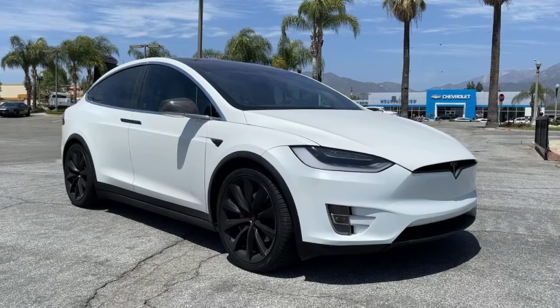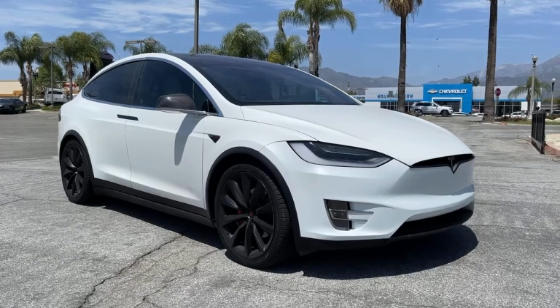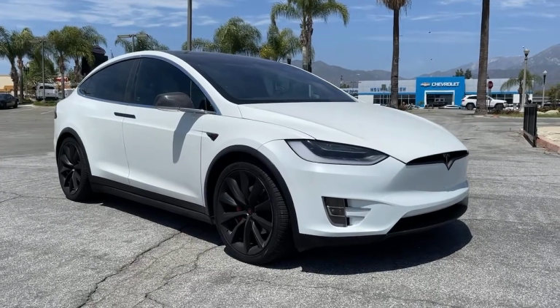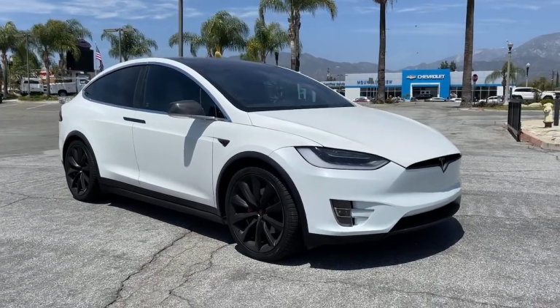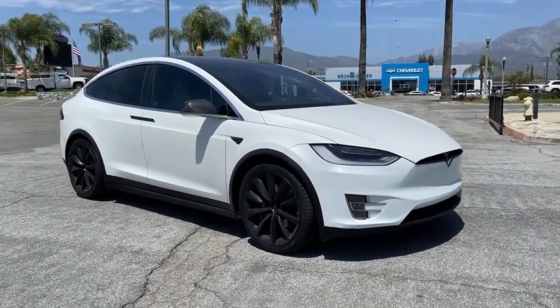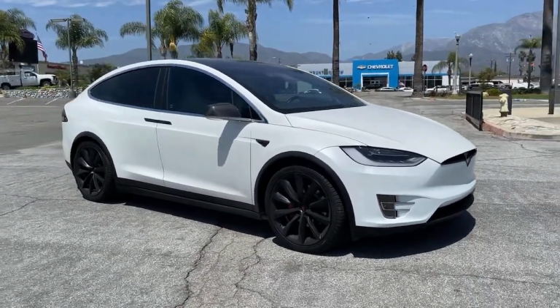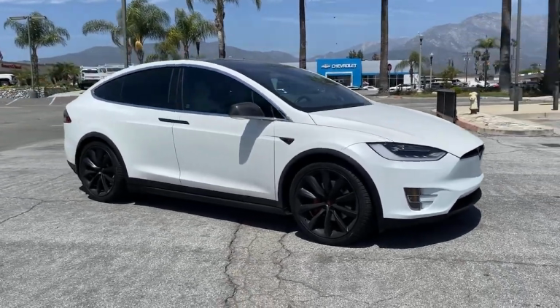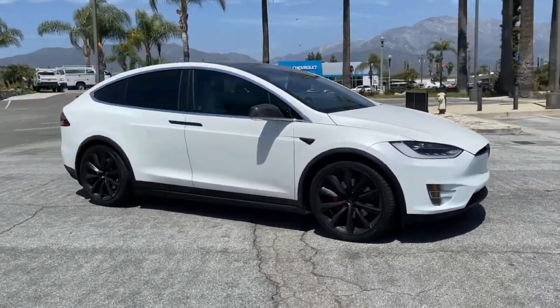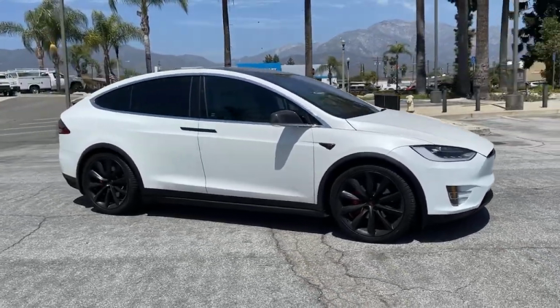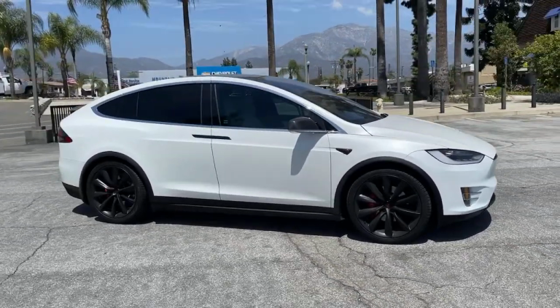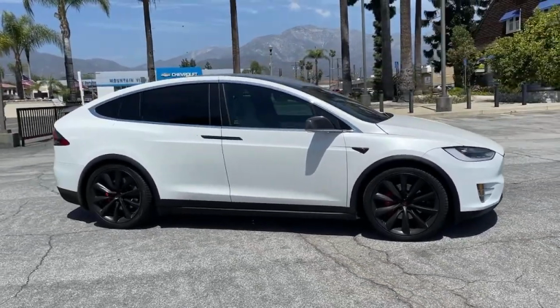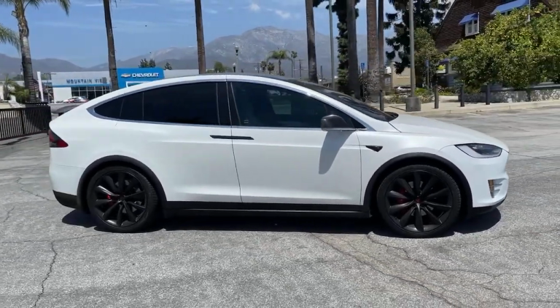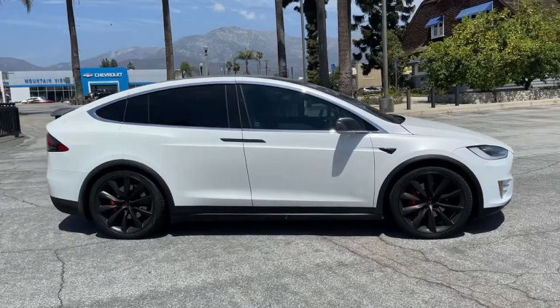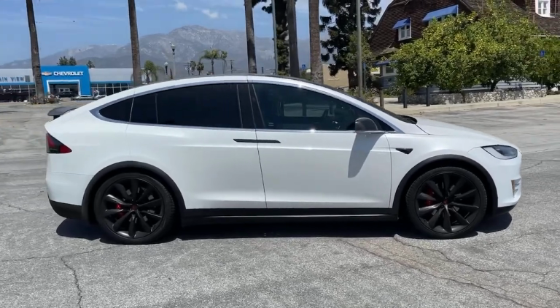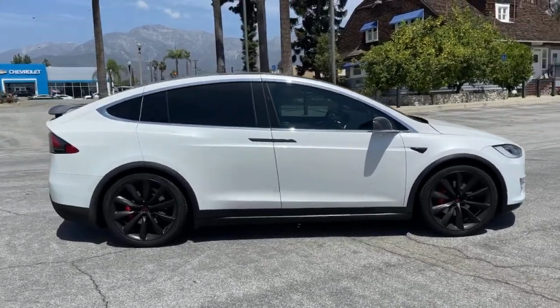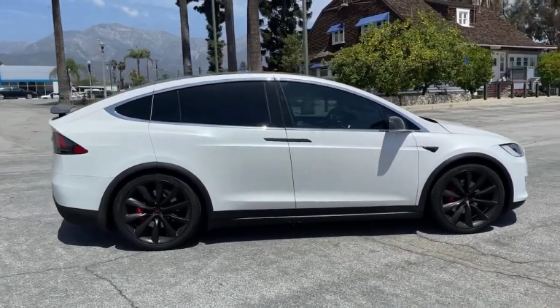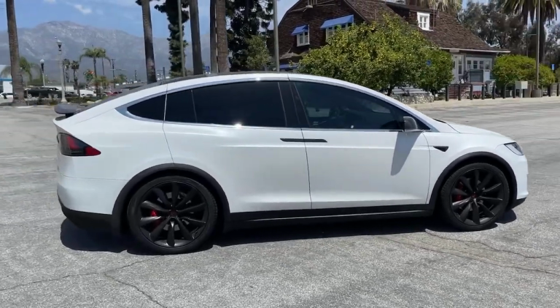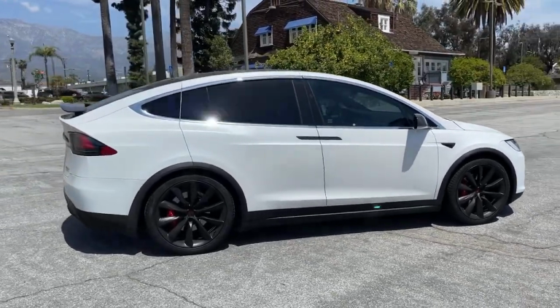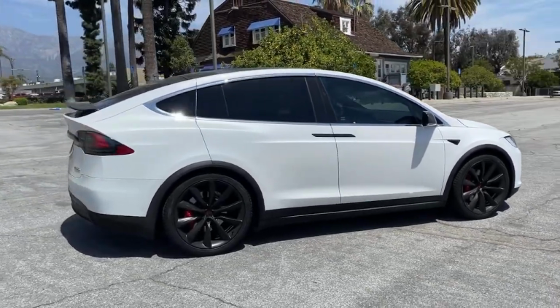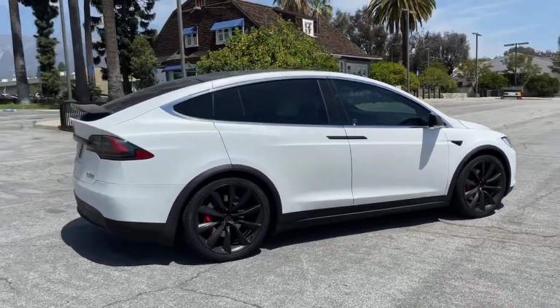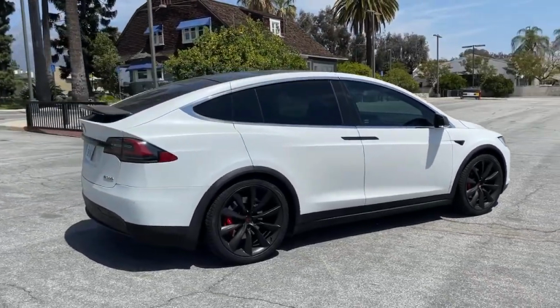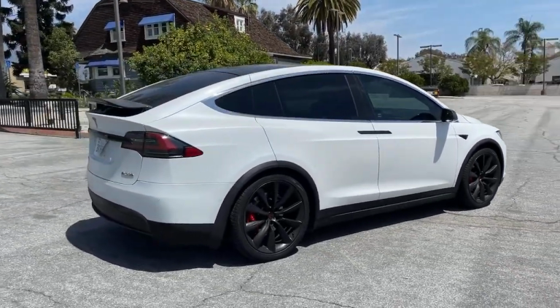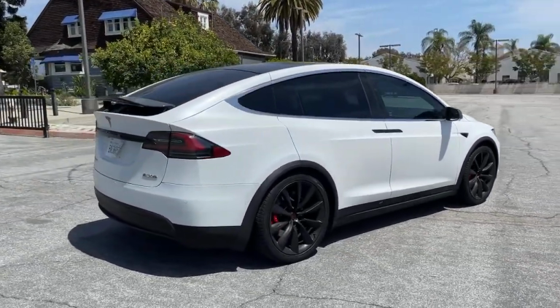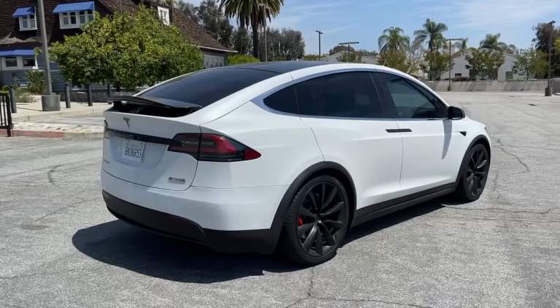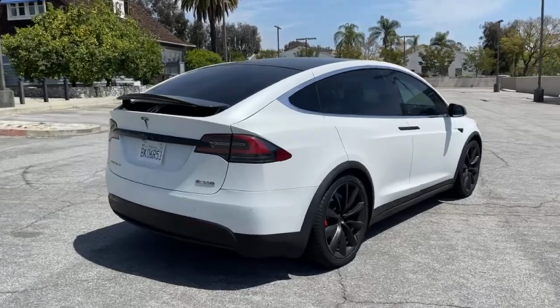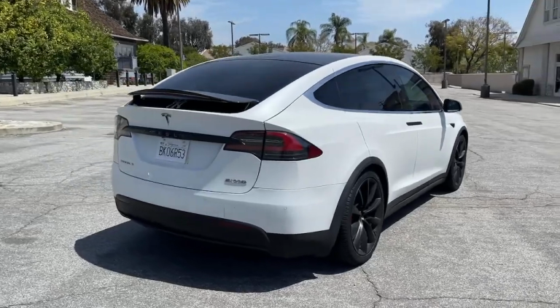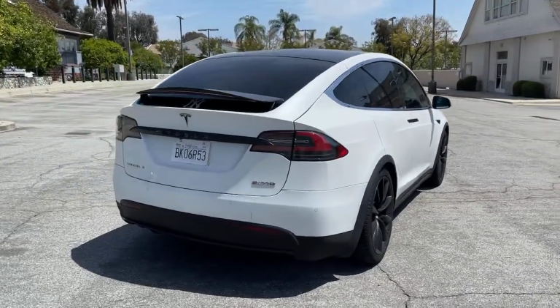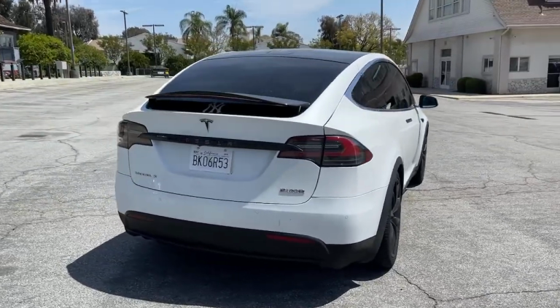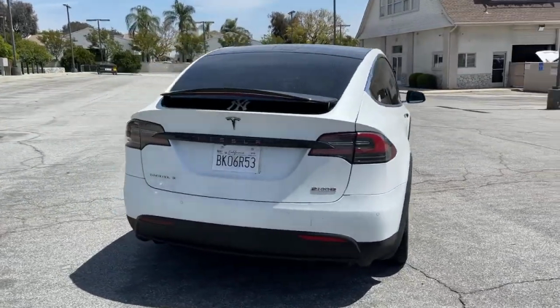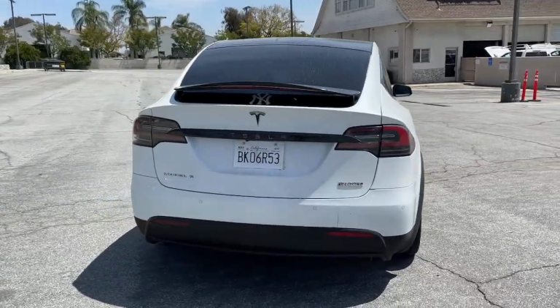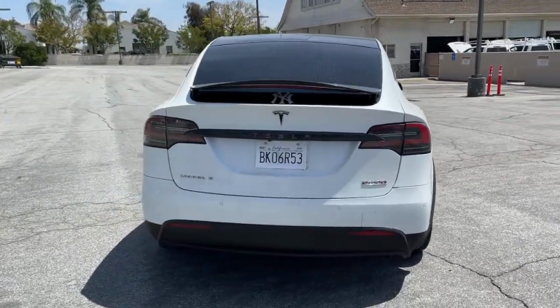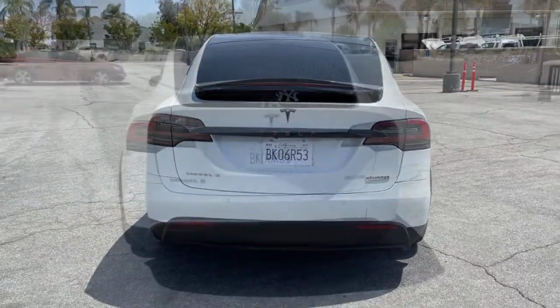Here is a wonderful 2018 Tesla Model X. With less than 60,000 miles on the odometer, this vehicle provides excellent value. Now is the perfect time to start a fresh new chapter in your traveling life.